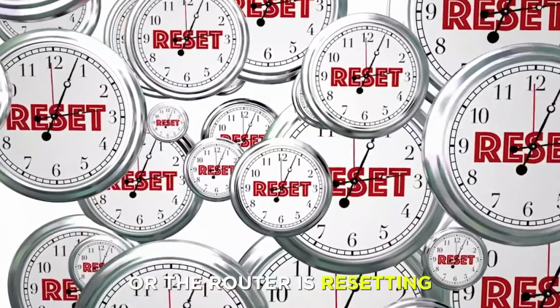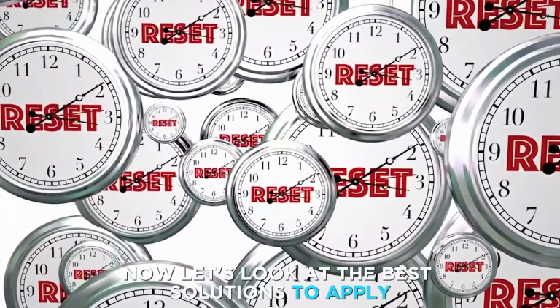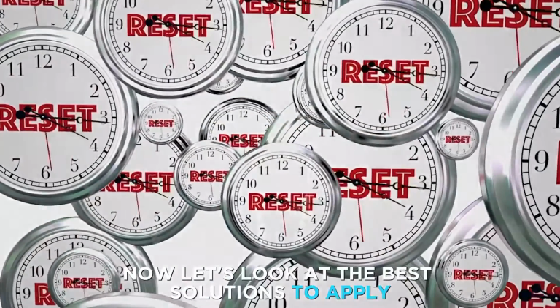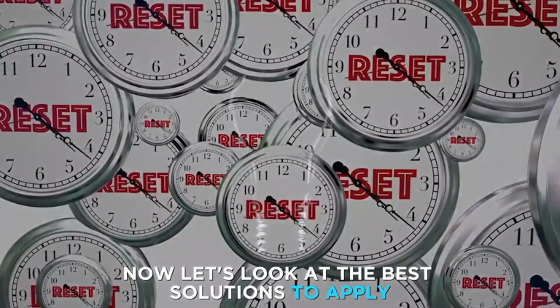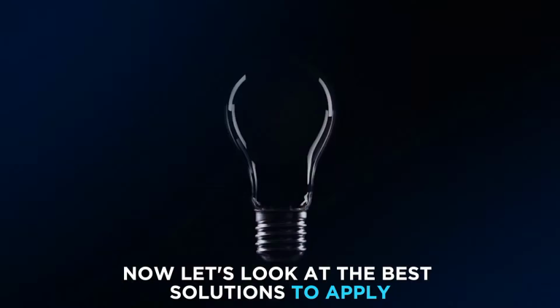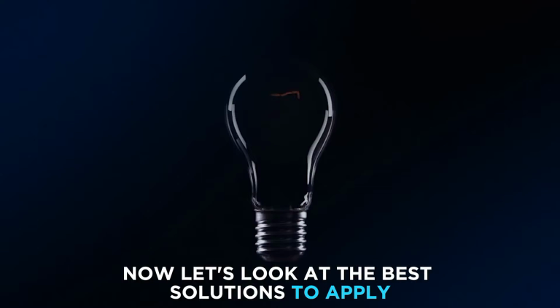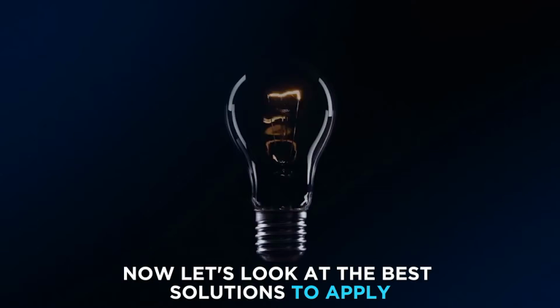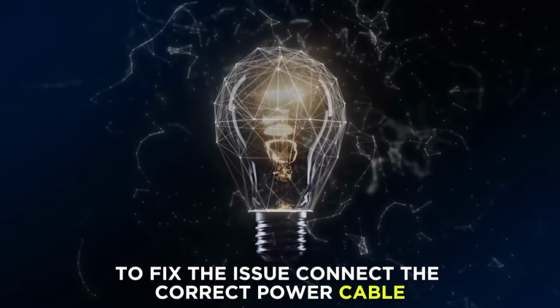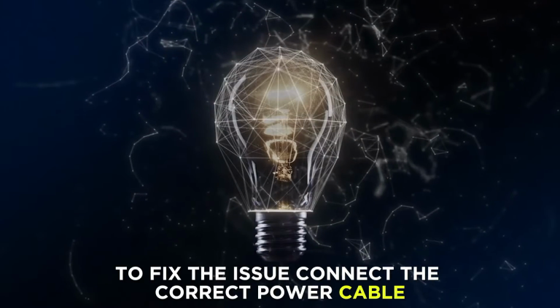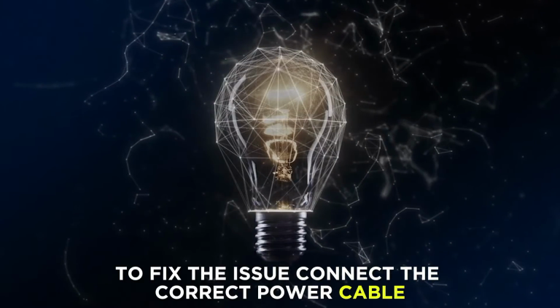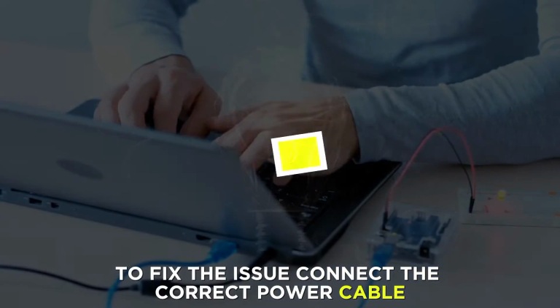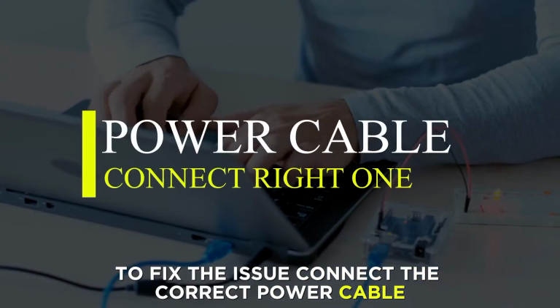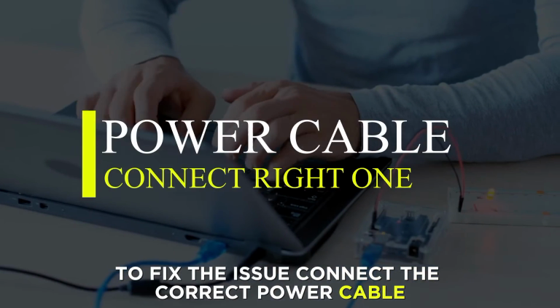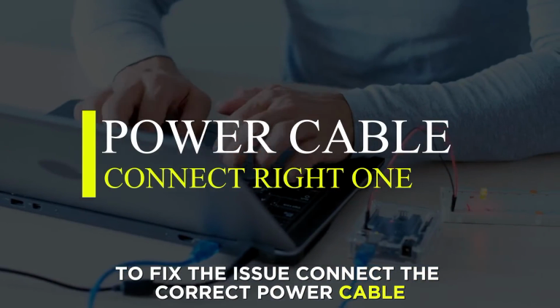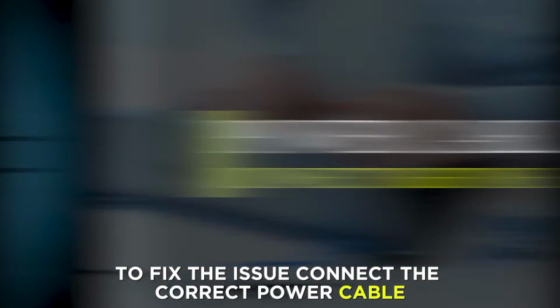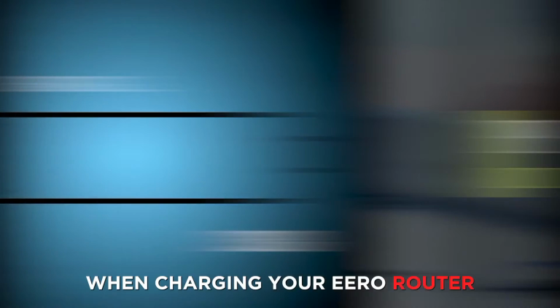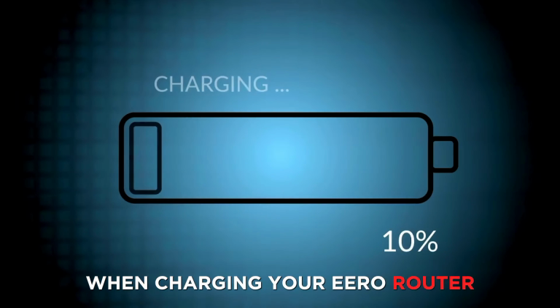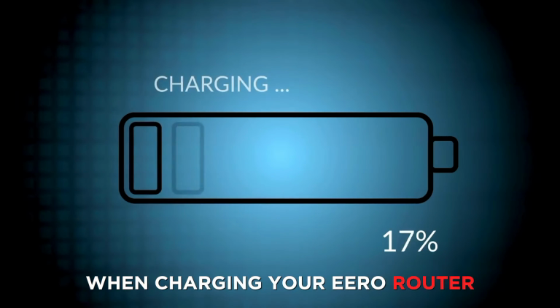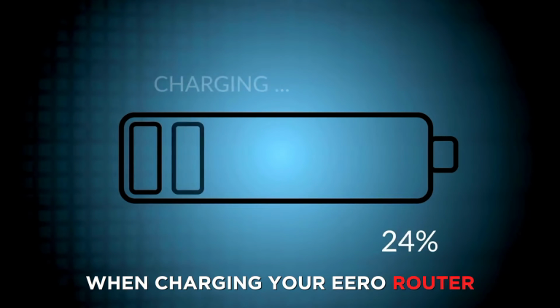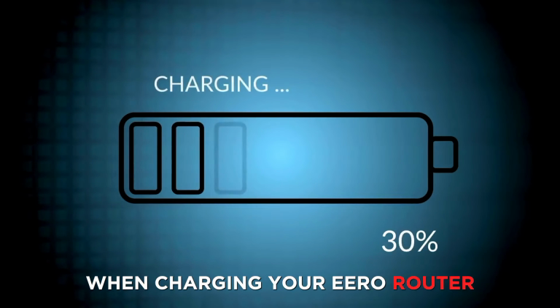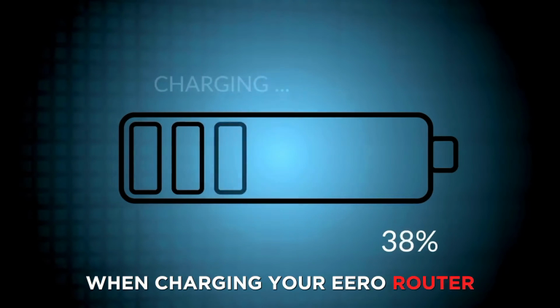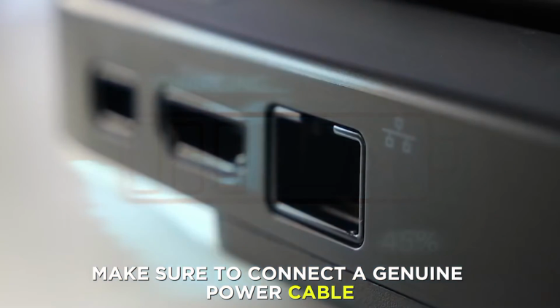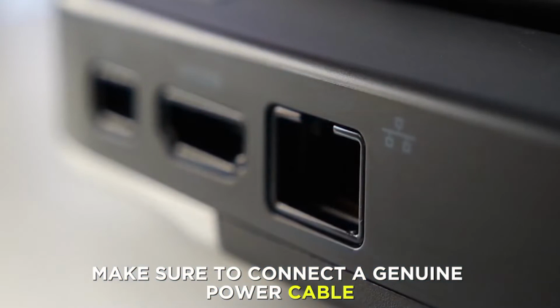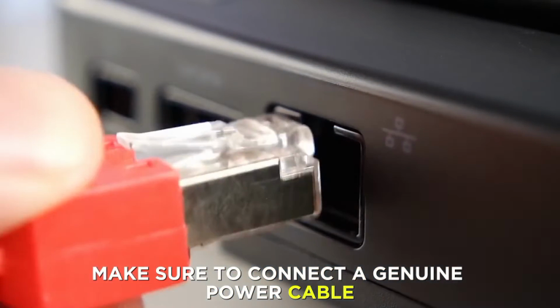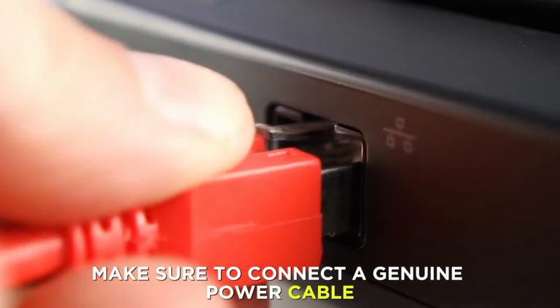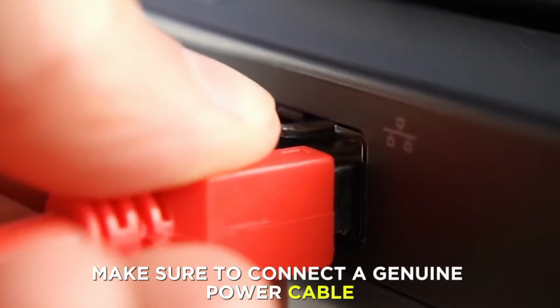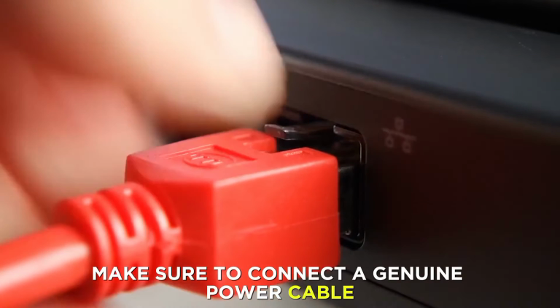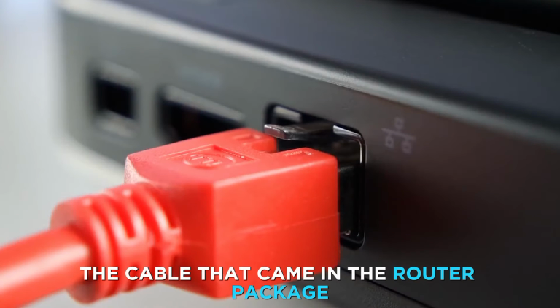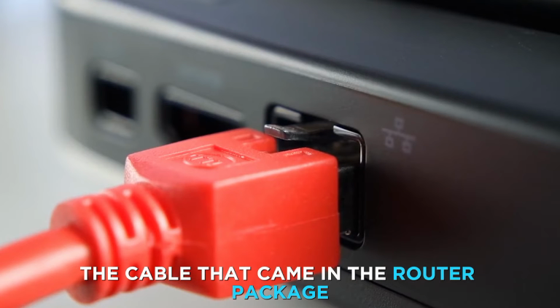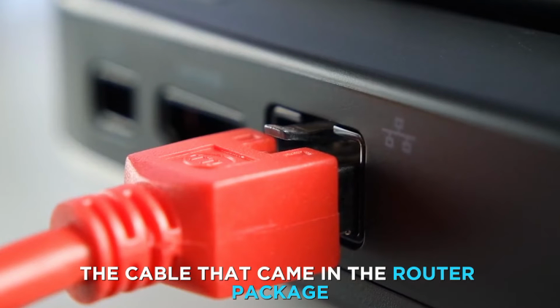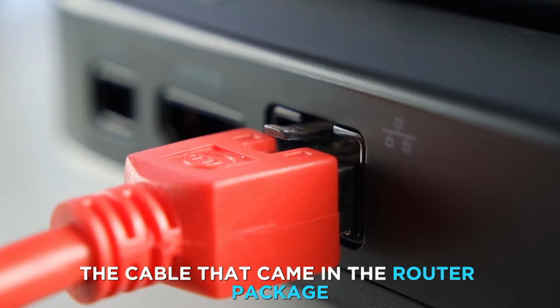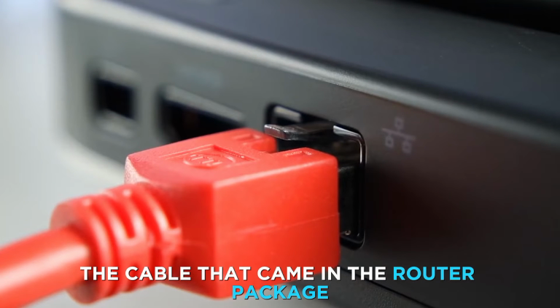Now, let's look at the best solutions to apply to fix the issue. Connect the correct power cable. When charging your Eero router, make sure to connect a genuine power cable — the cable that came in the router package.